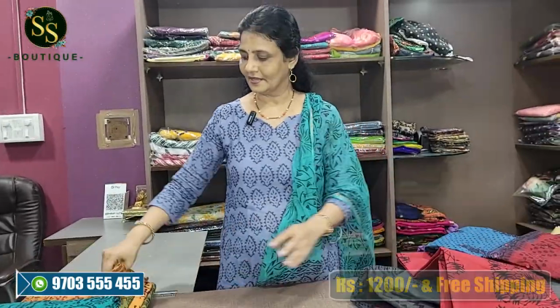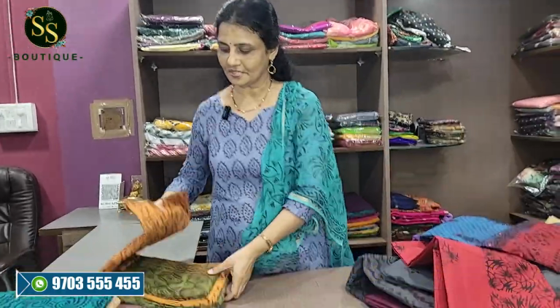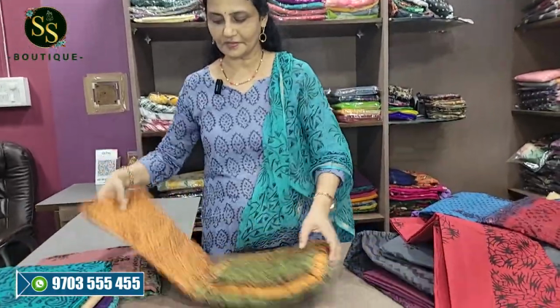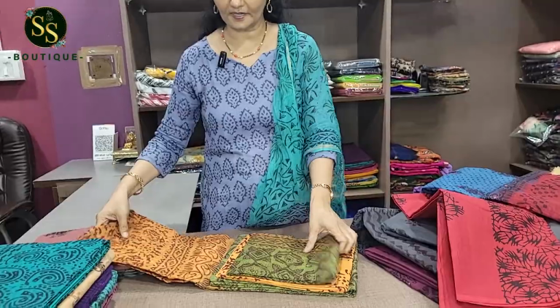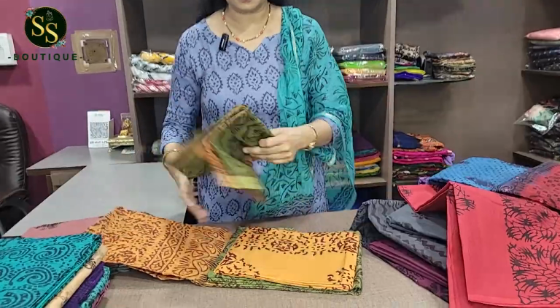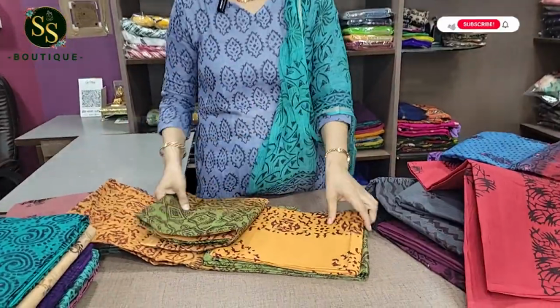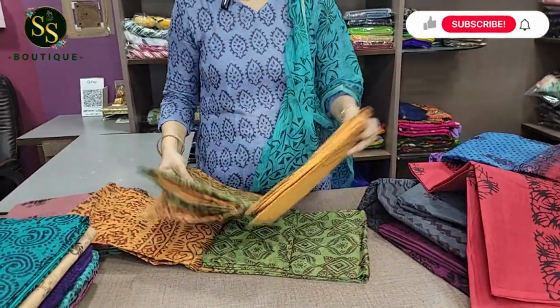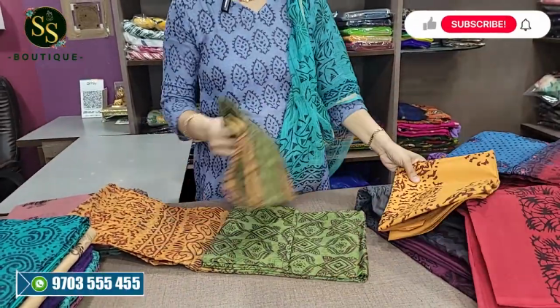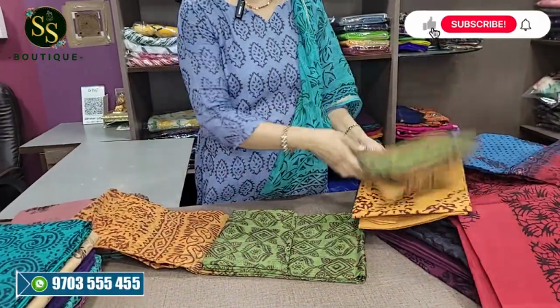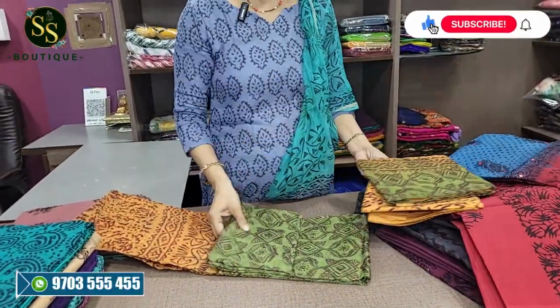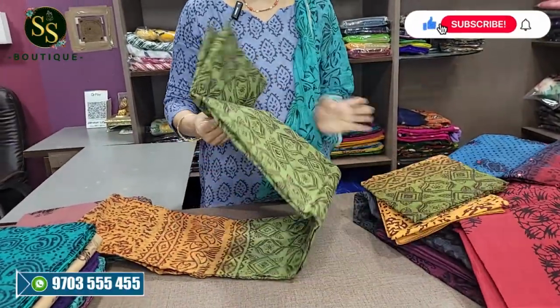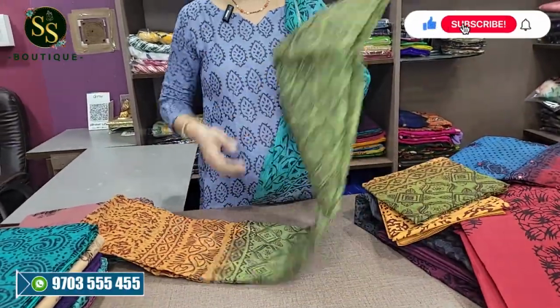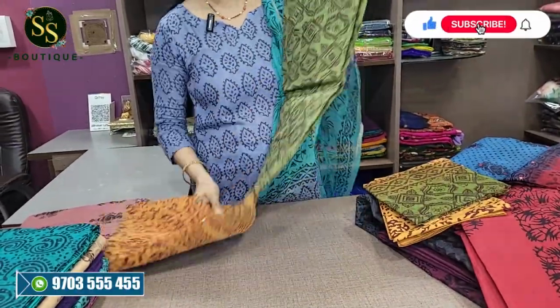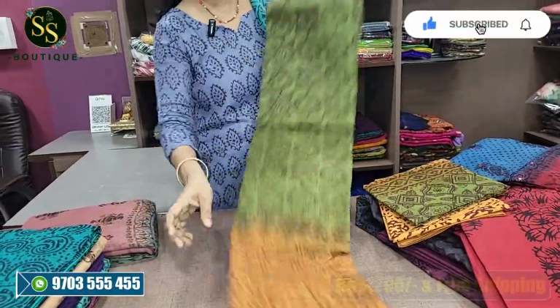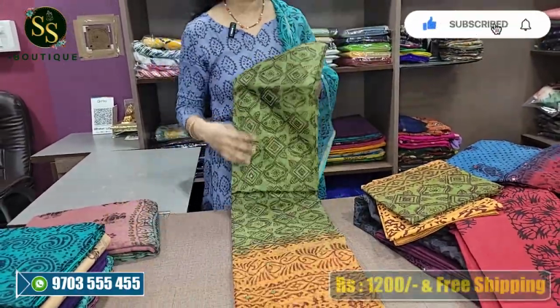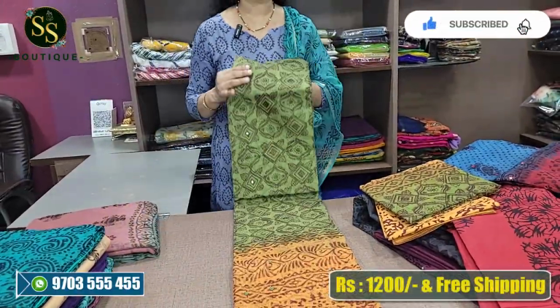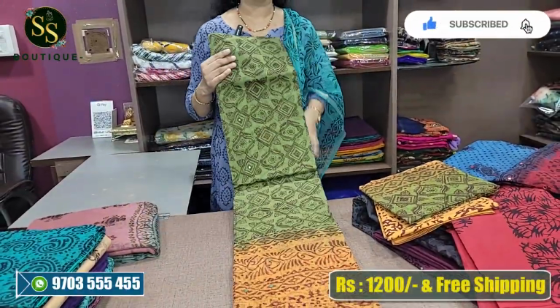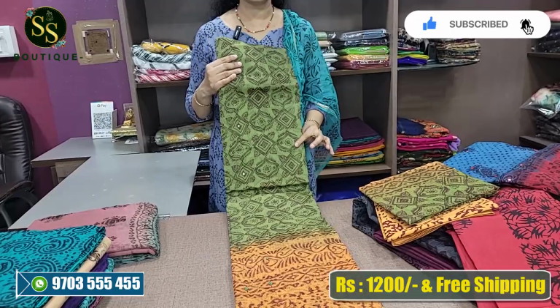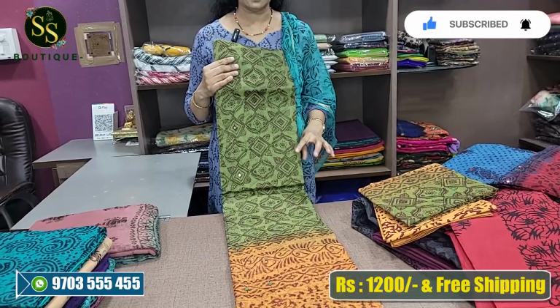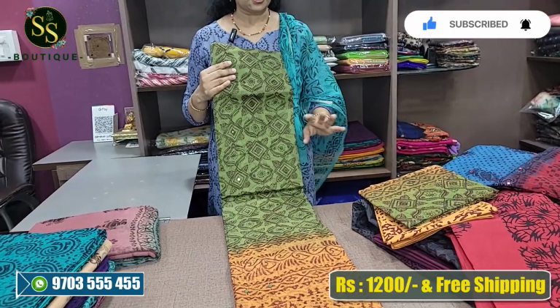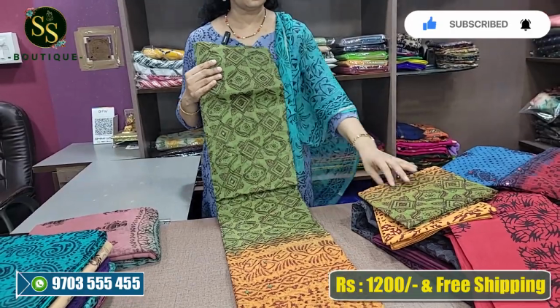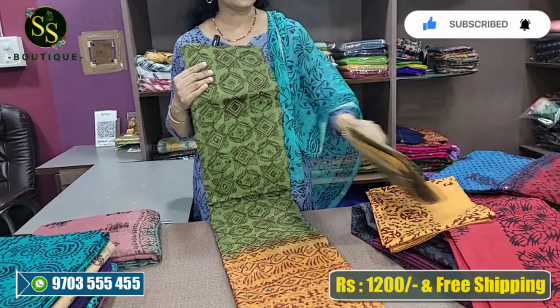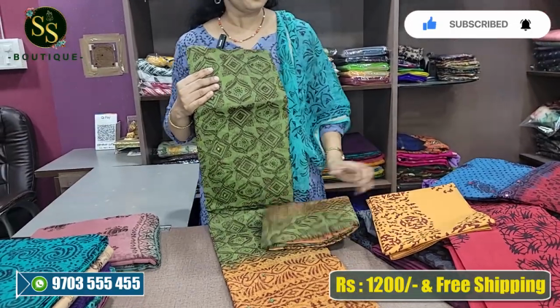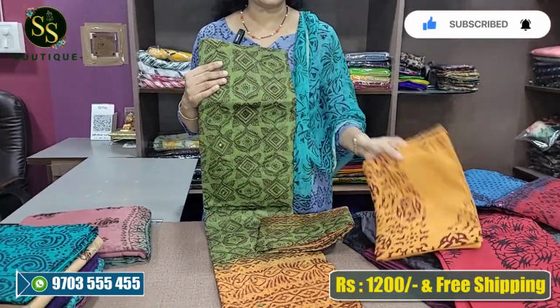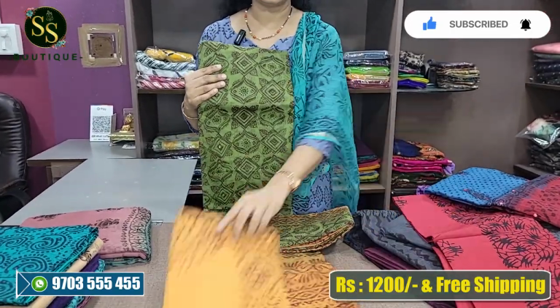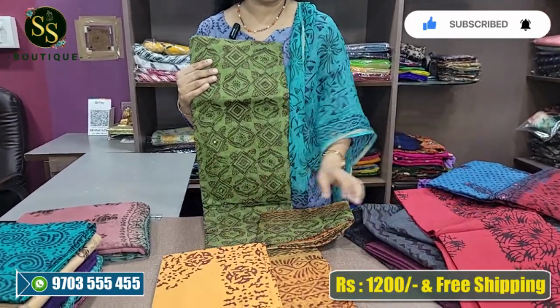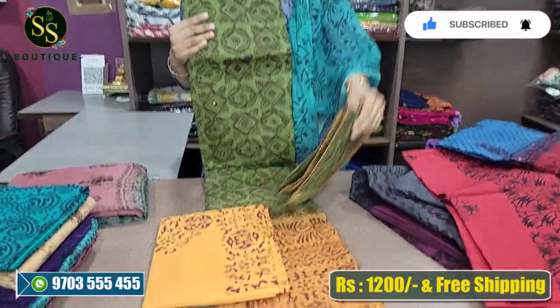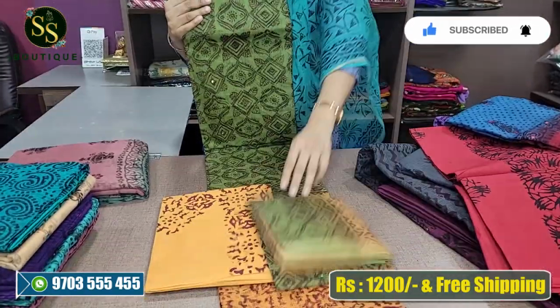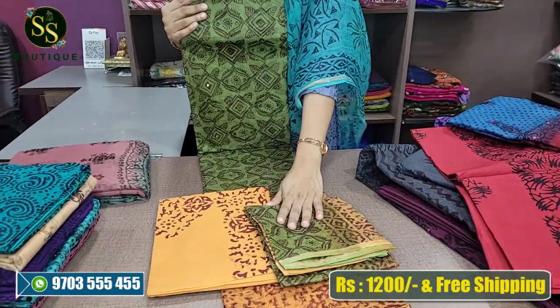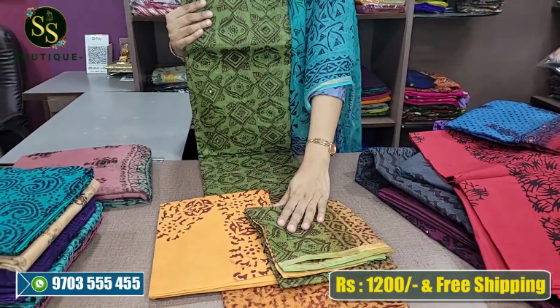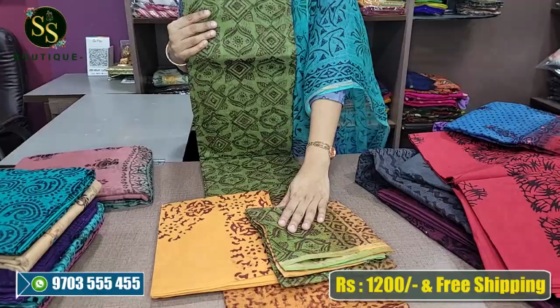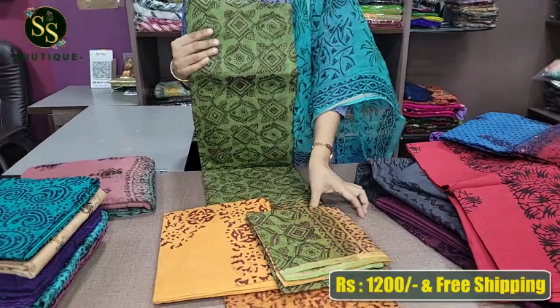Next we have green and mustard. We have the gold-green combination in this product. We showed the green and mustard together, with a generous amount of mustard in the design.